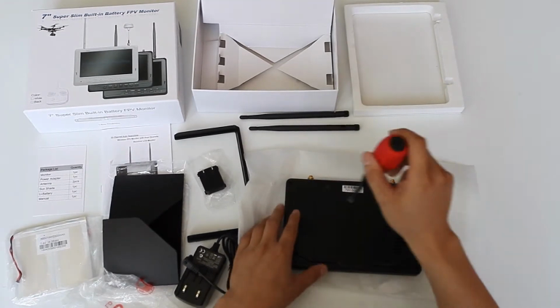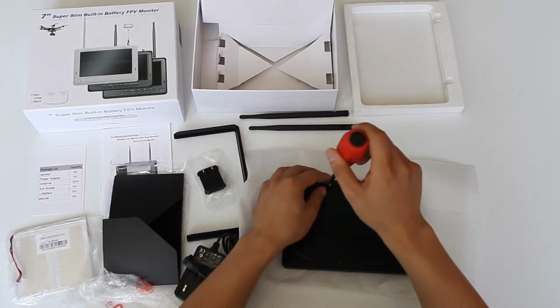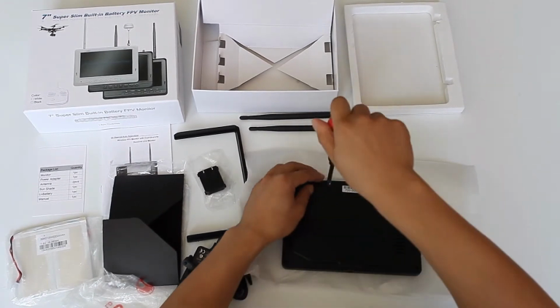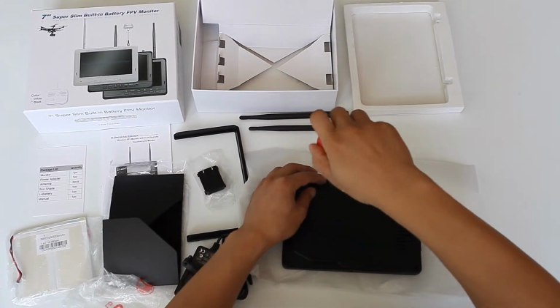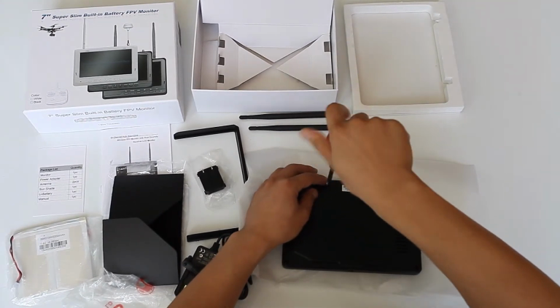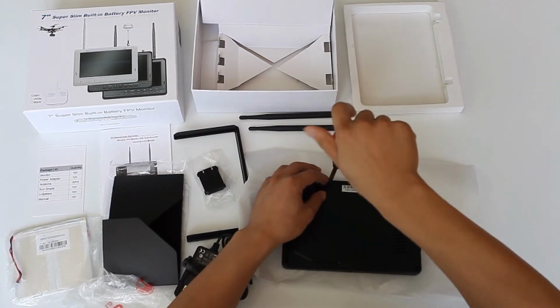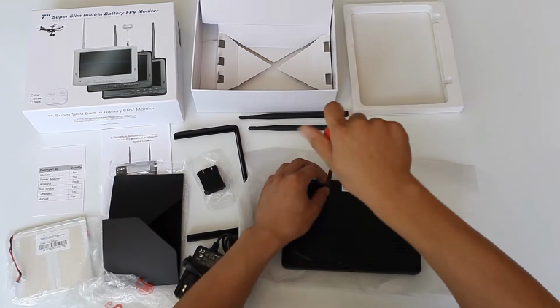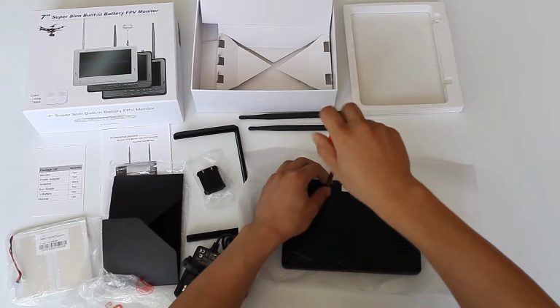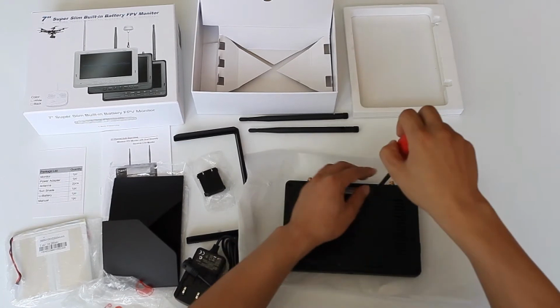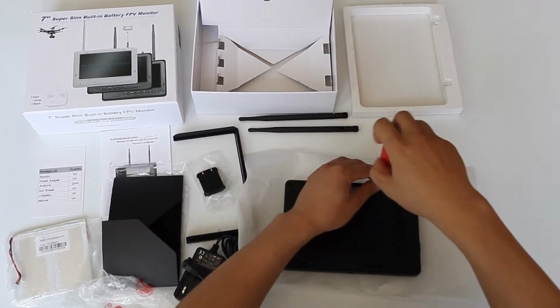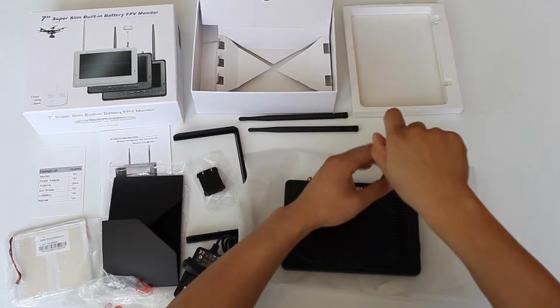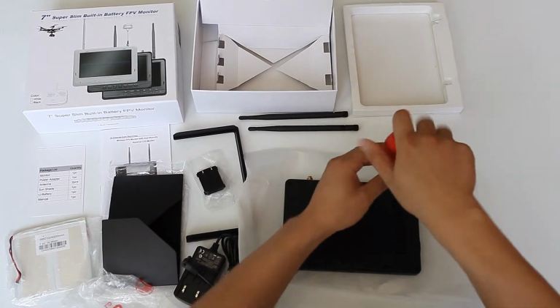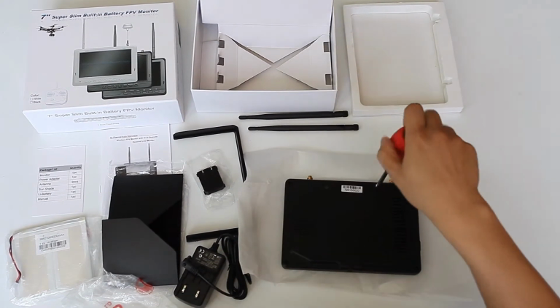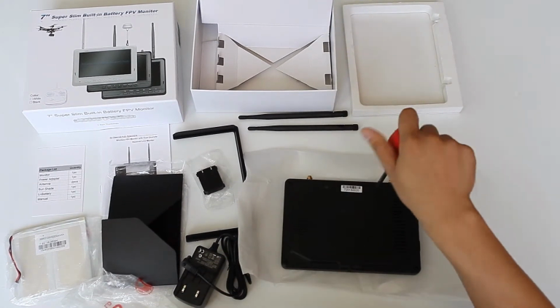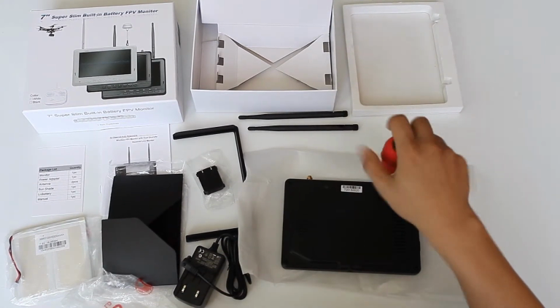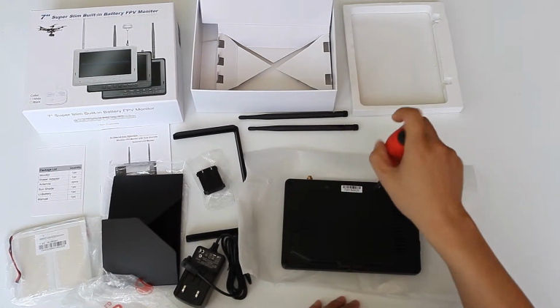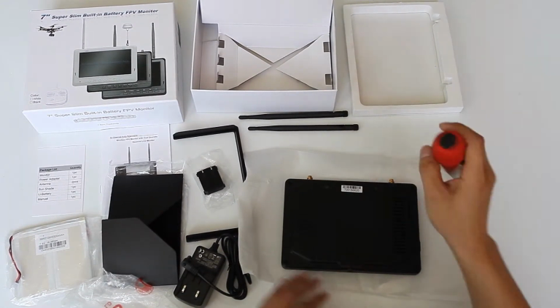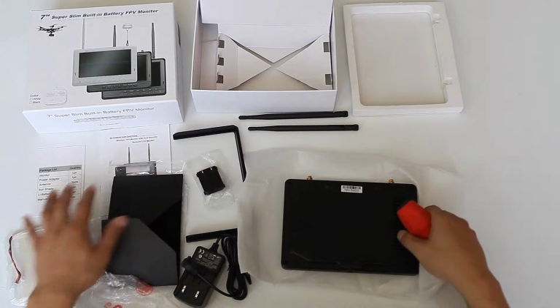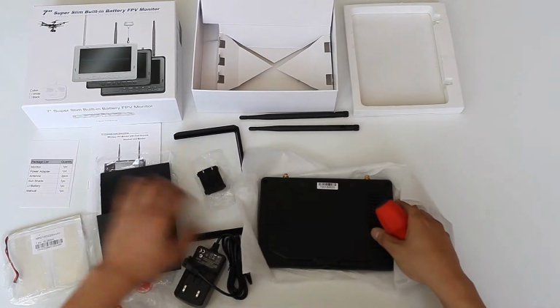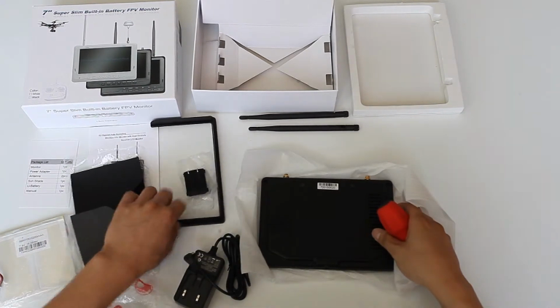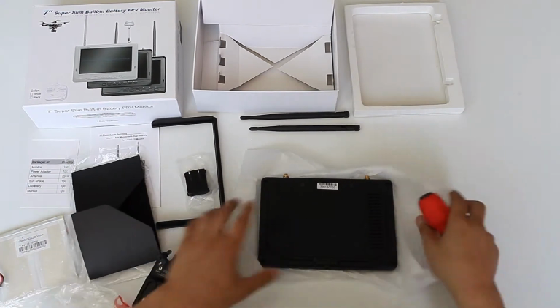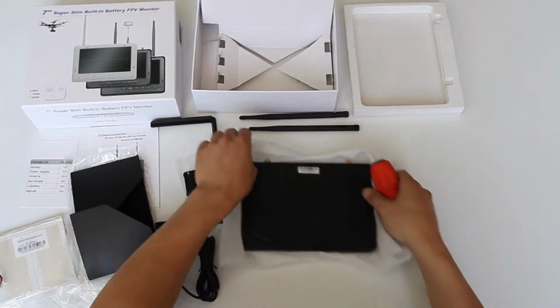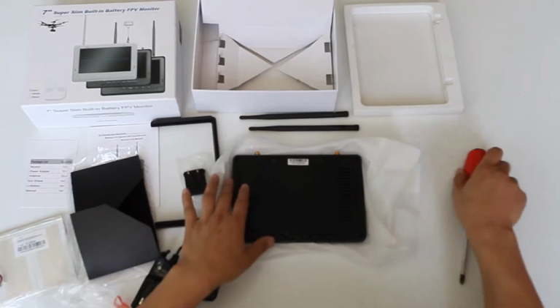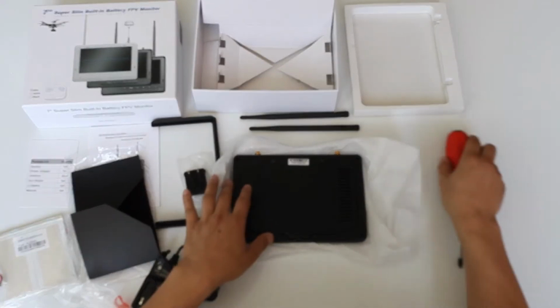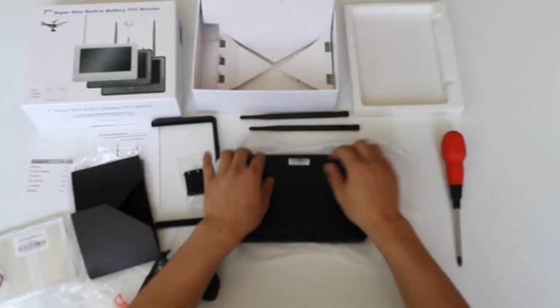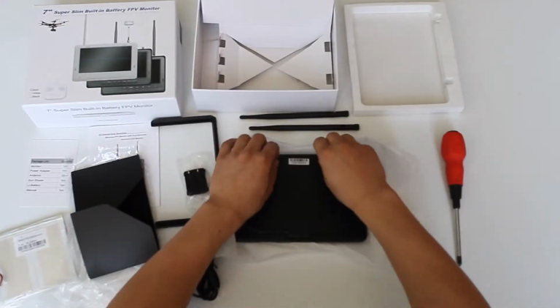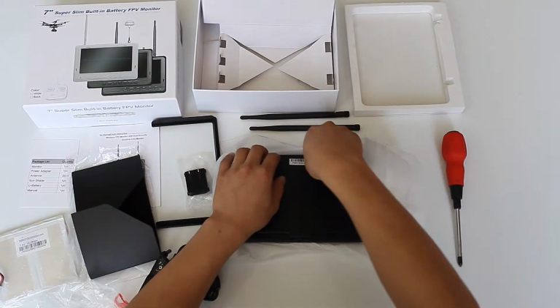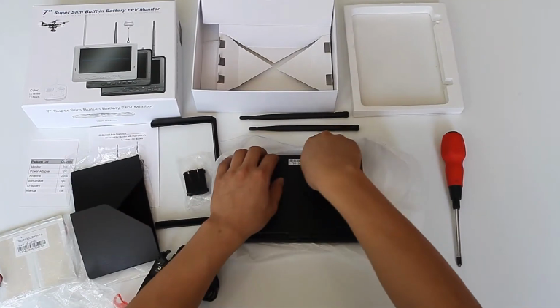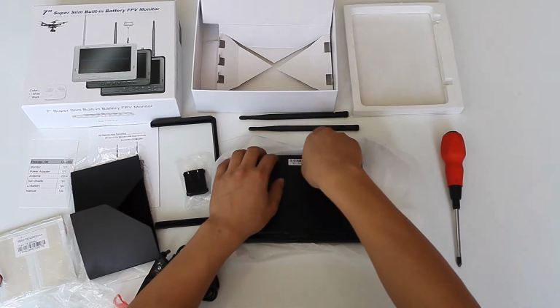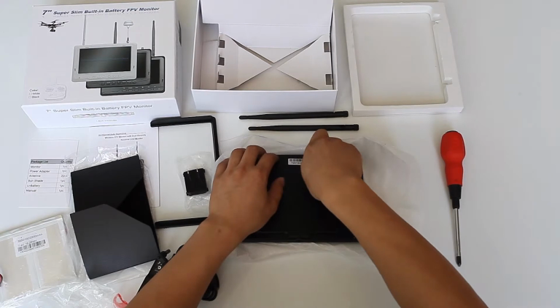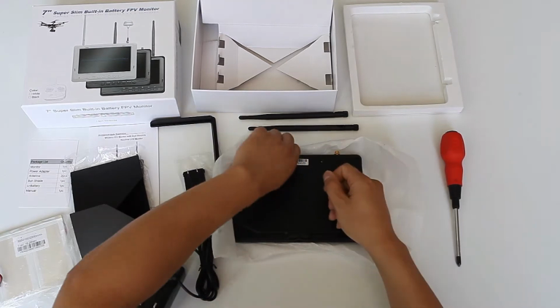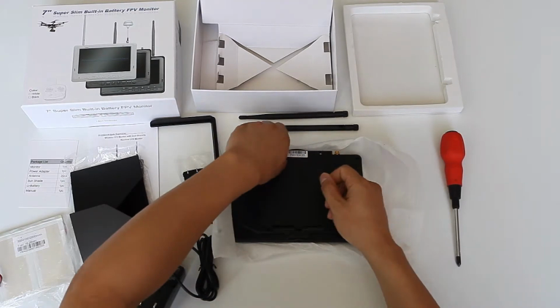Let's show you how to install the battery, sunshade, and antennas. The battery can run about 2 hours and it is rechargeable.